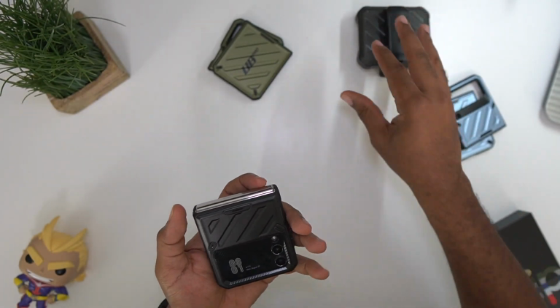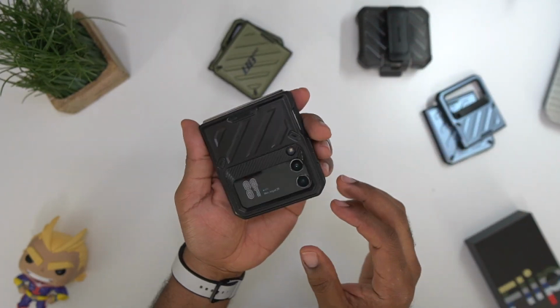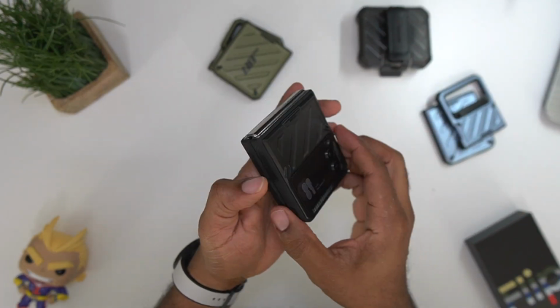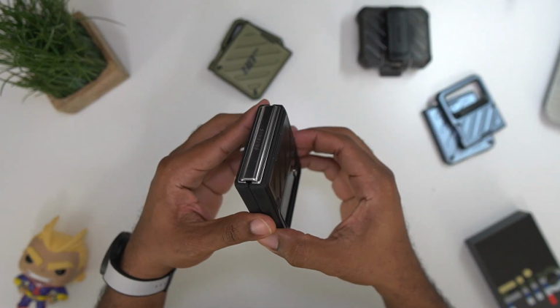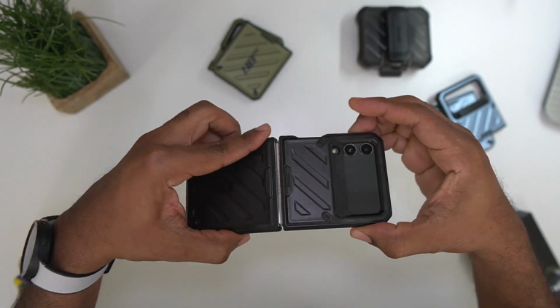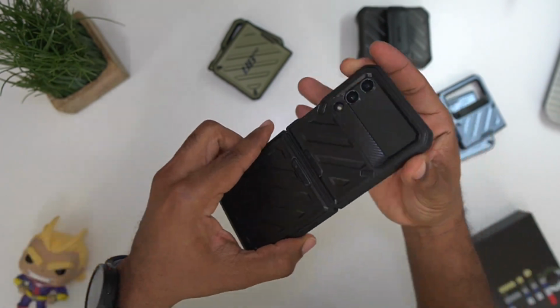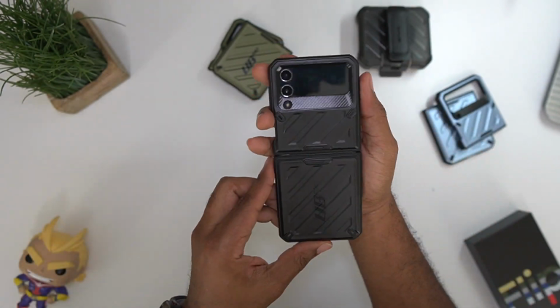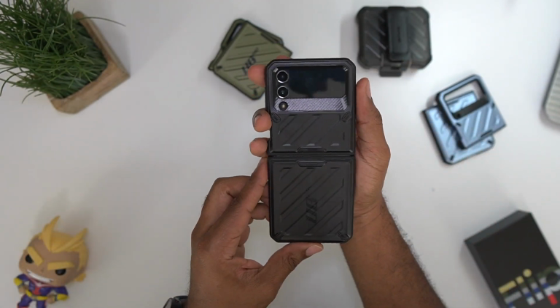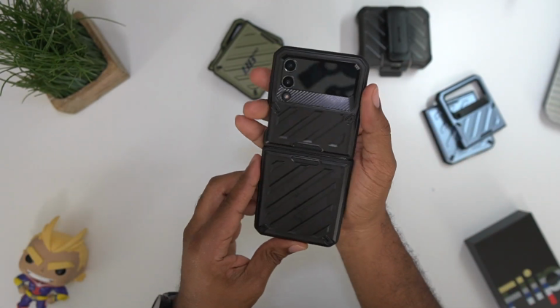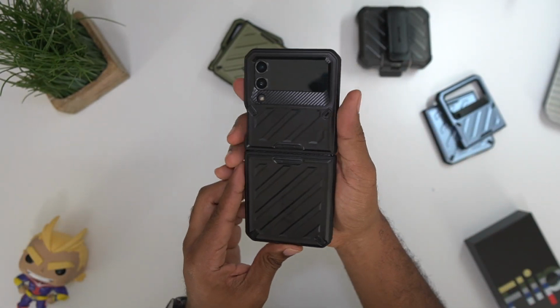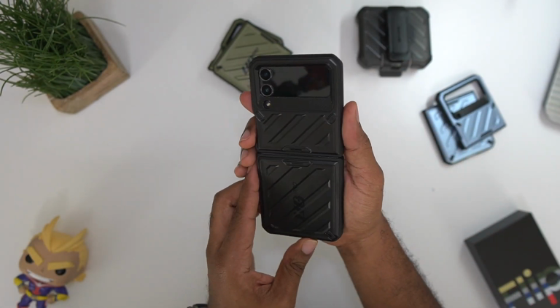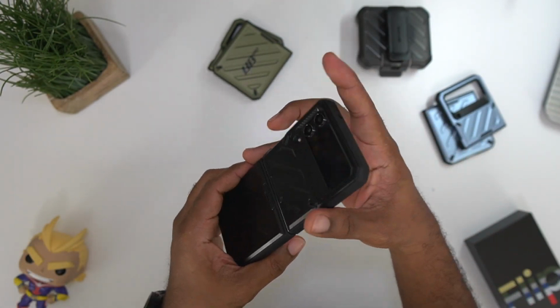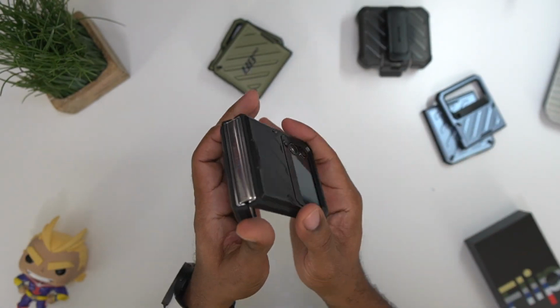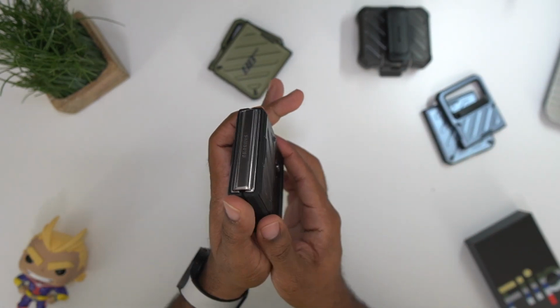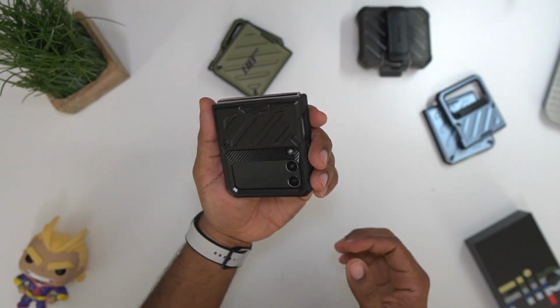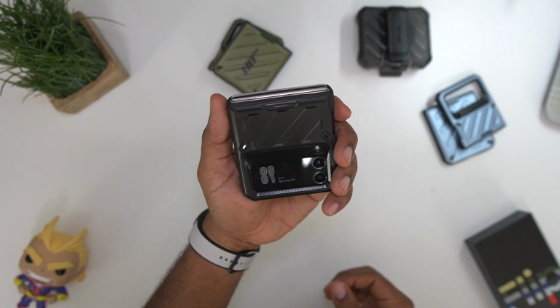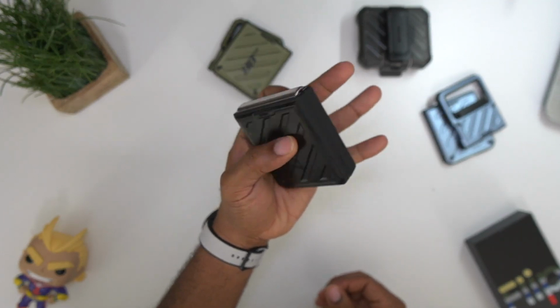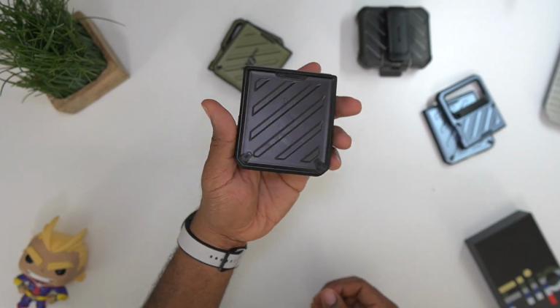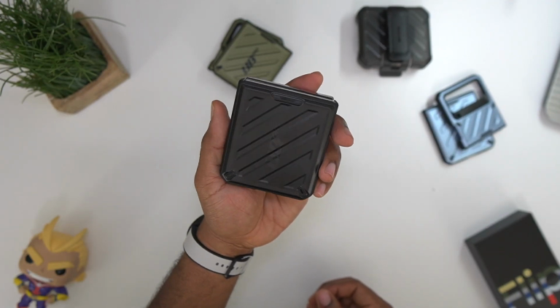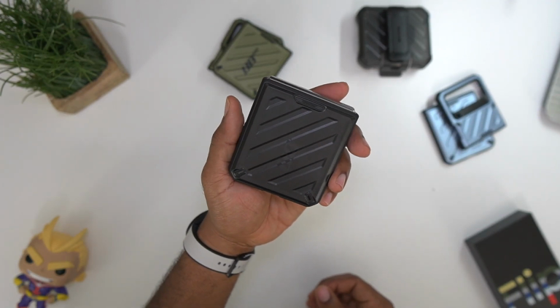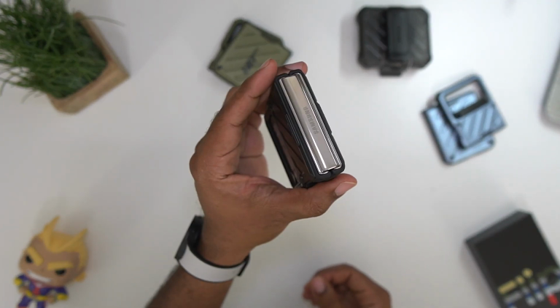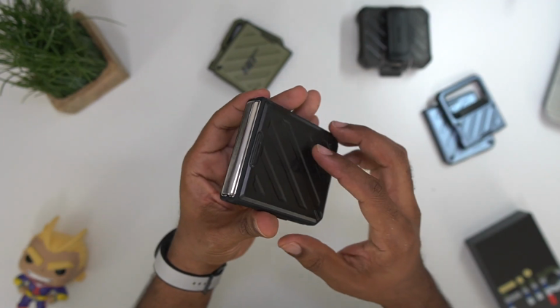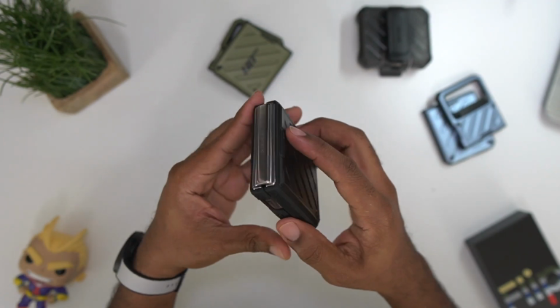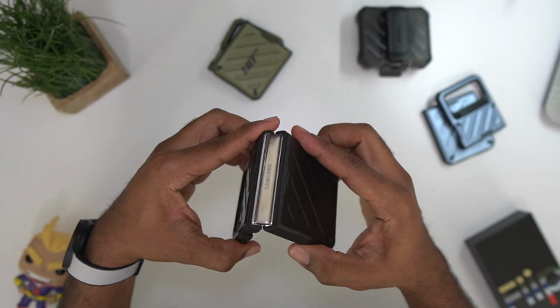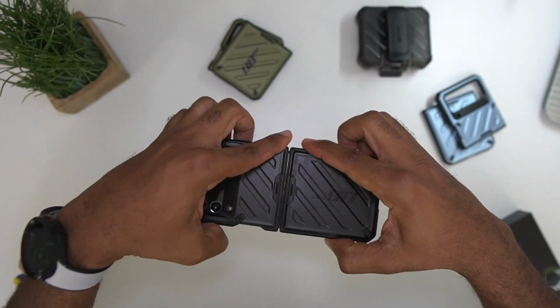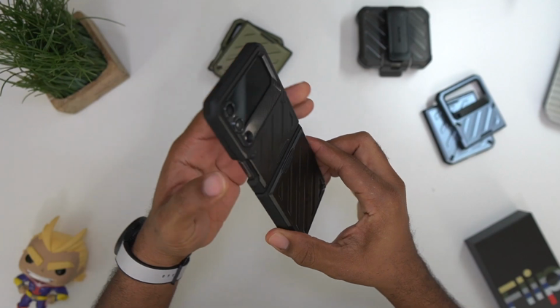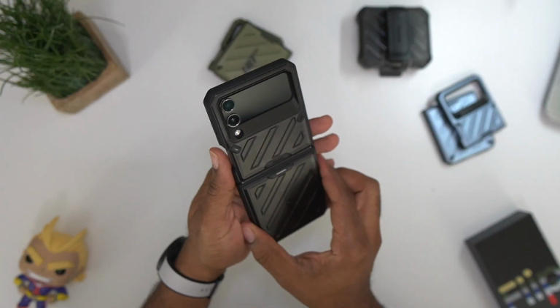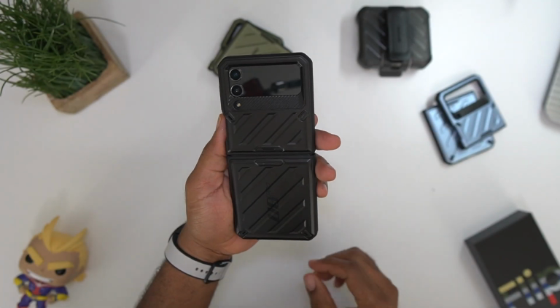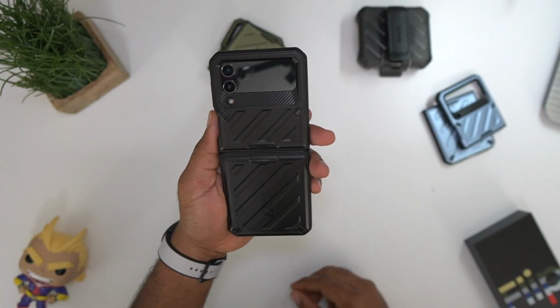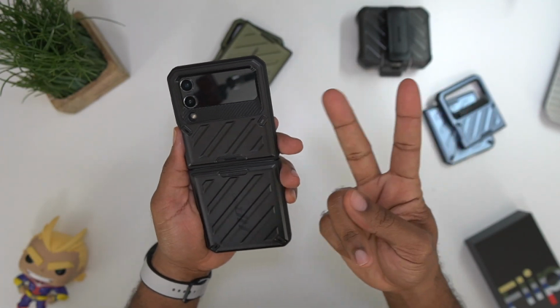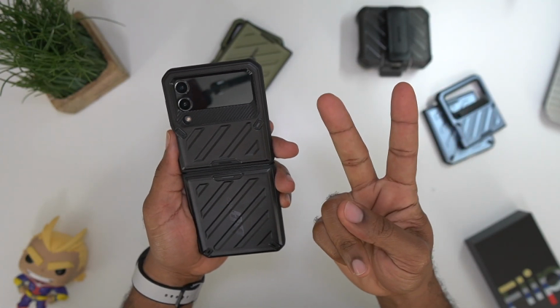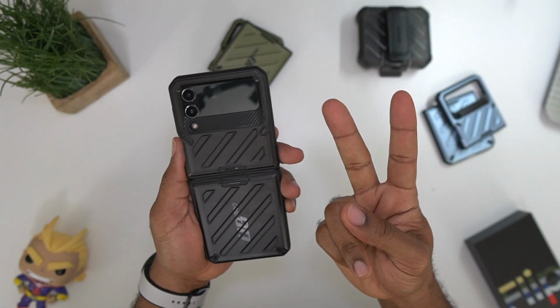So that's been it — these are the Unicorn Beetle cases for the Z Flip 4. I'll drop links below so you can check them out for yourself. Until next time, be sure and give me that big thumbs up, please subscribe. Average Tech Guy out, peace.